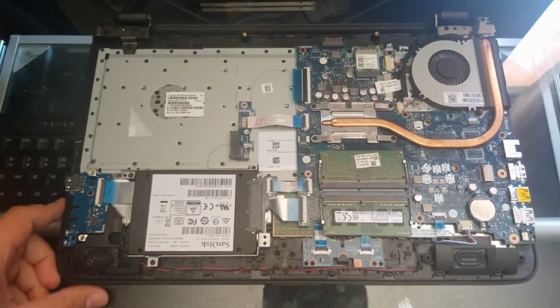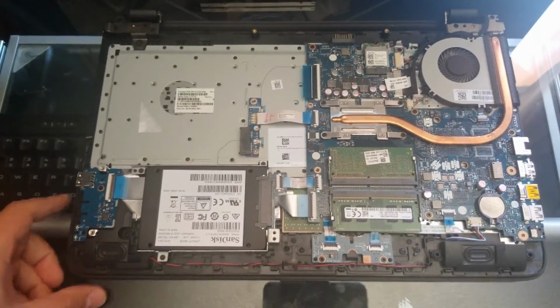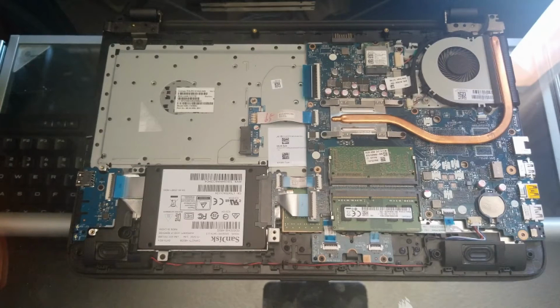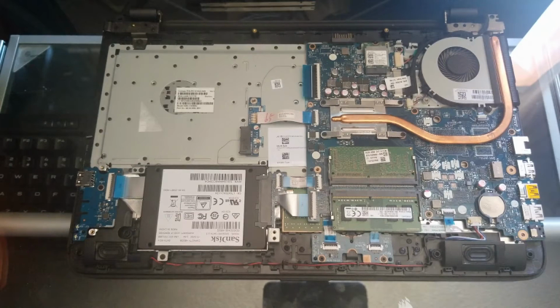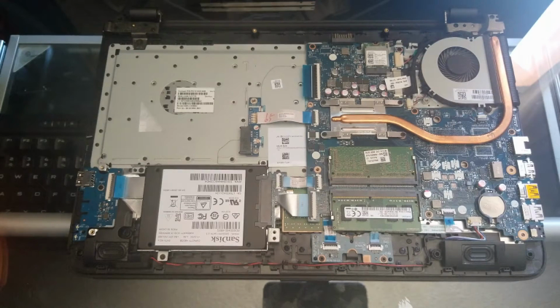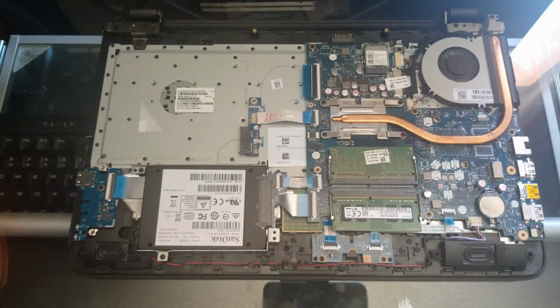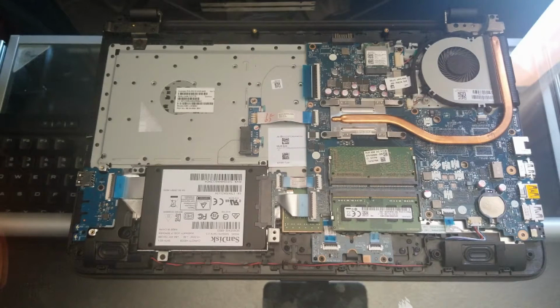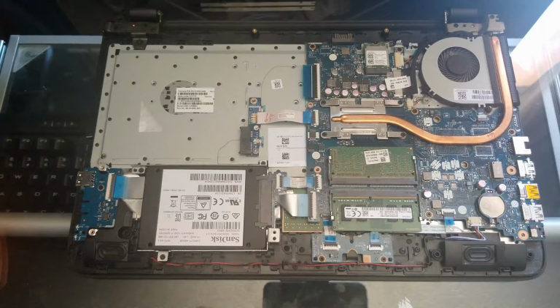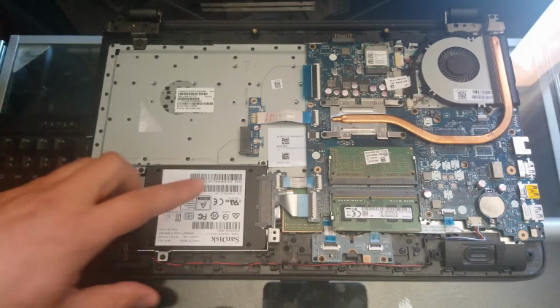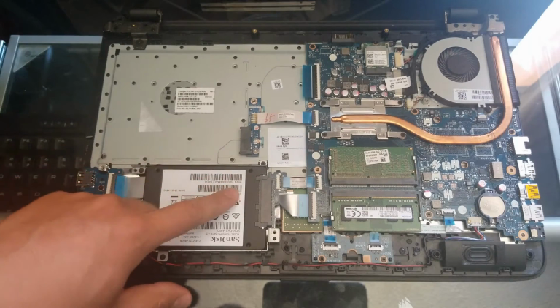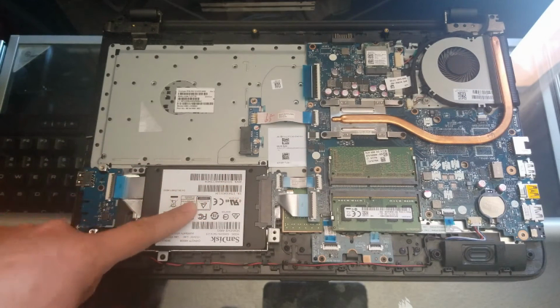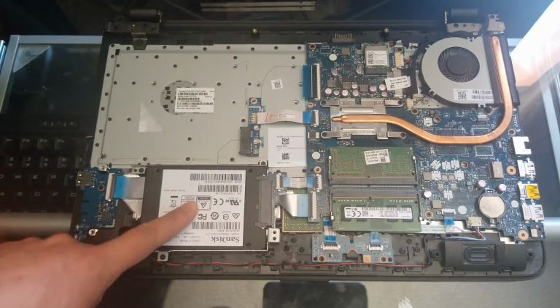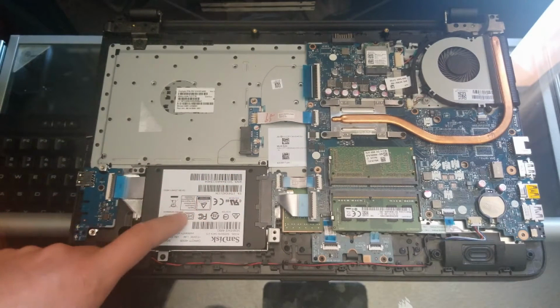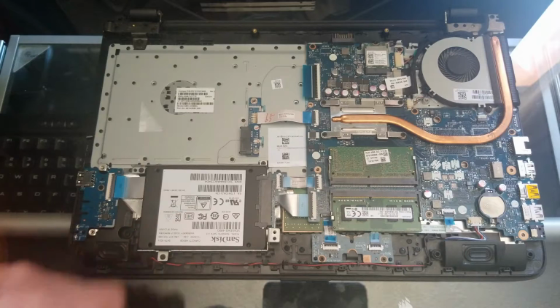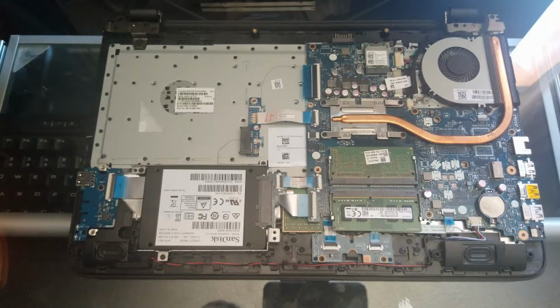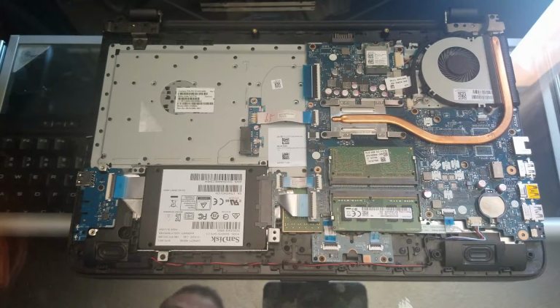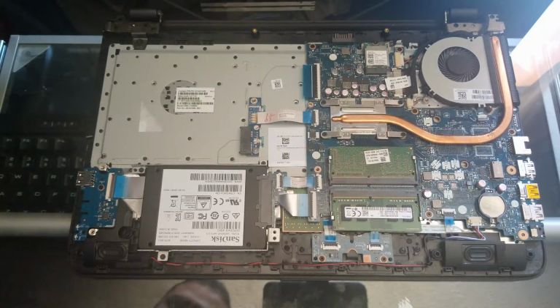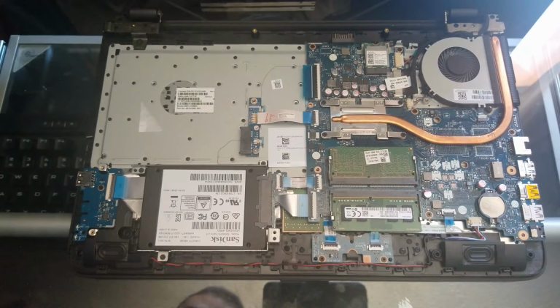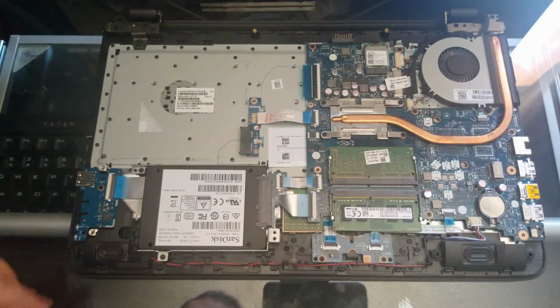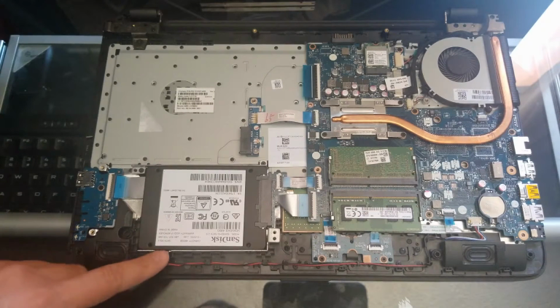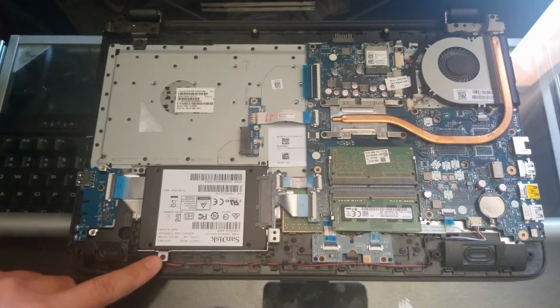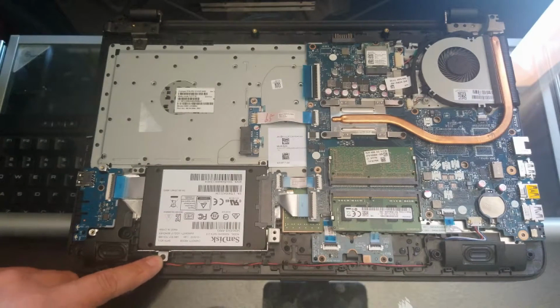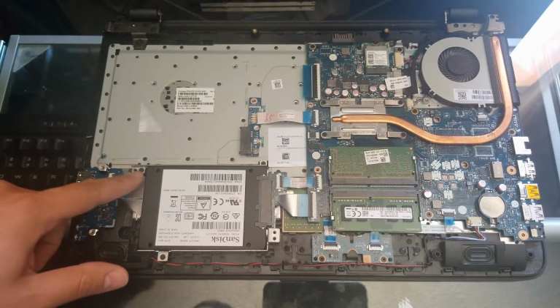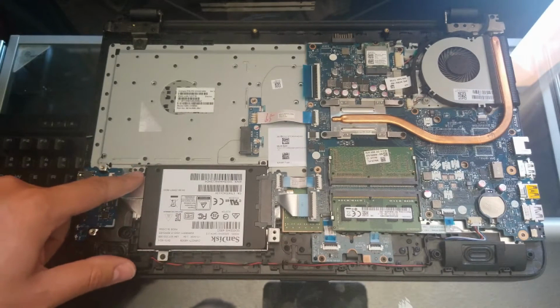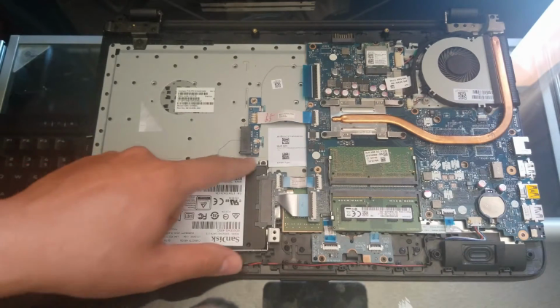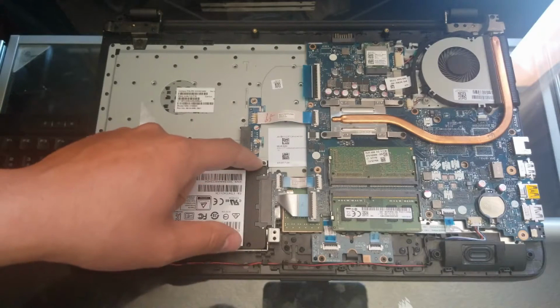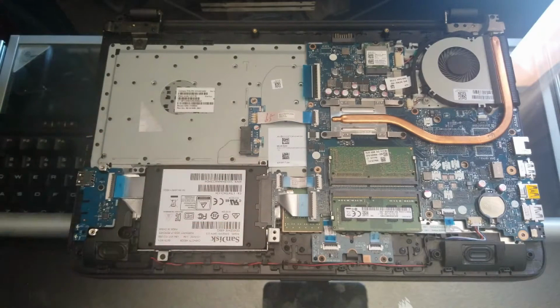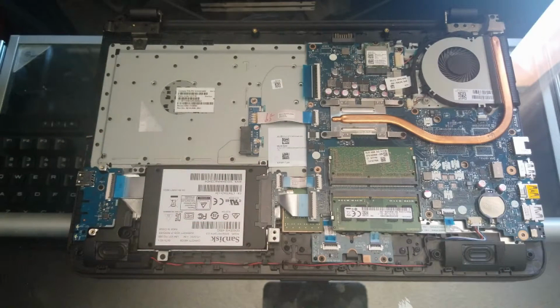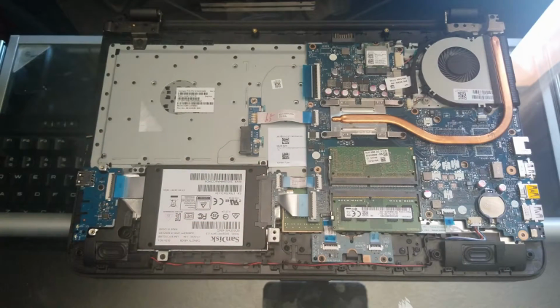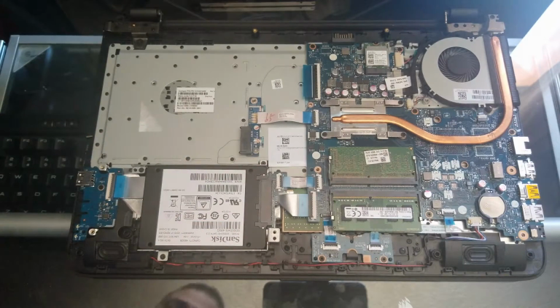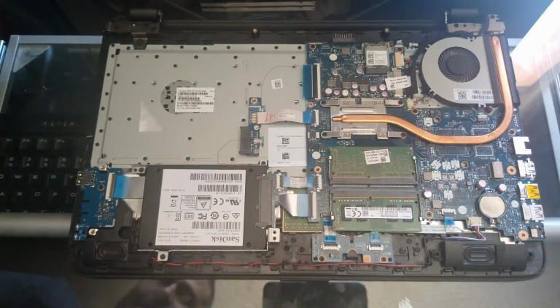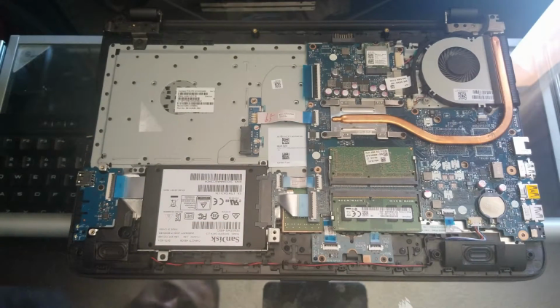Now that we have the system open, I'm going to go ahead and take out the hard drive from here. It is held by three screws — one here, one over here, and then this one here. Let me go ahead and get this done.